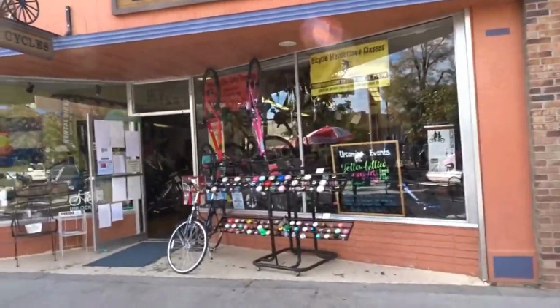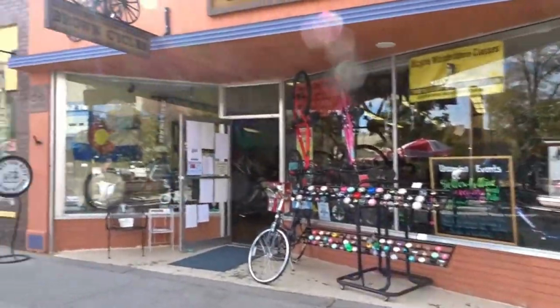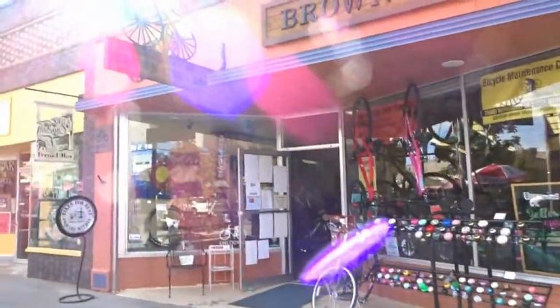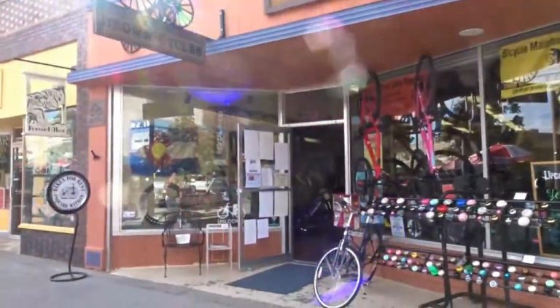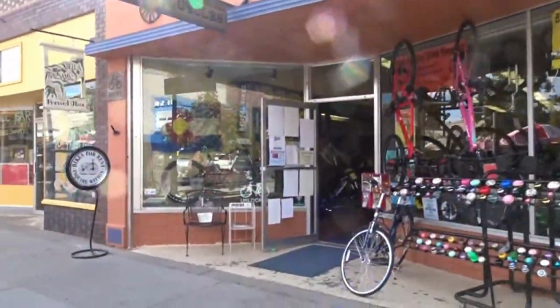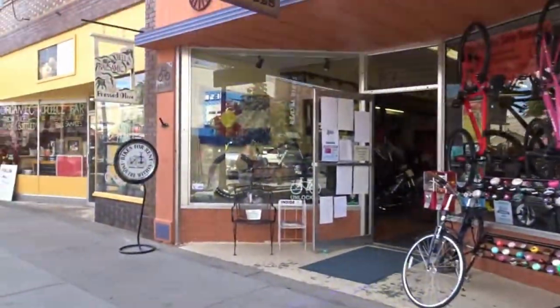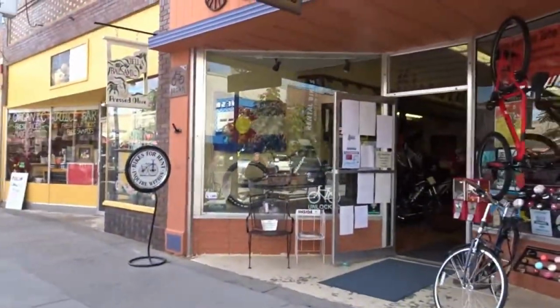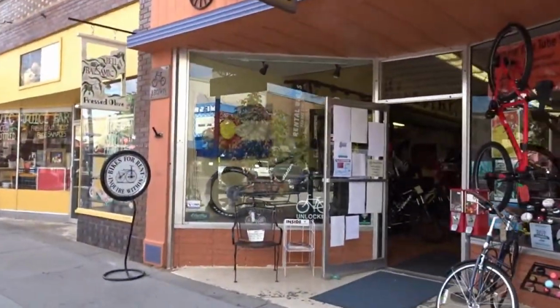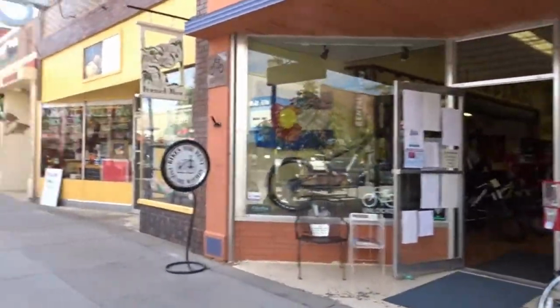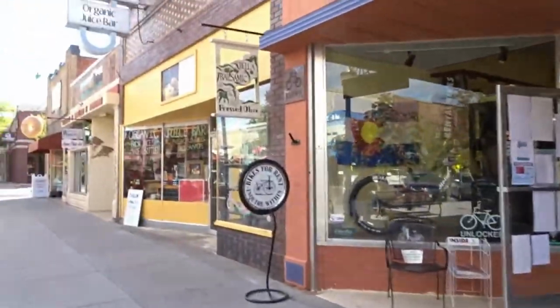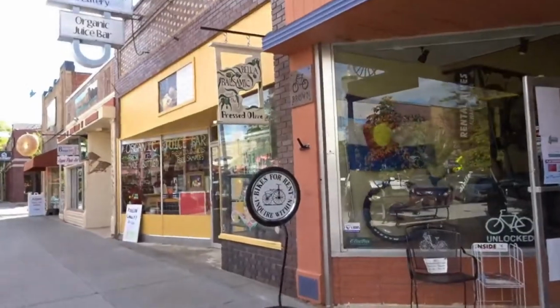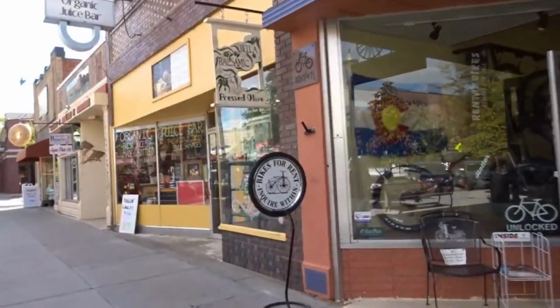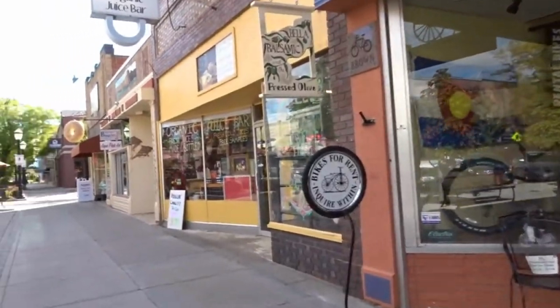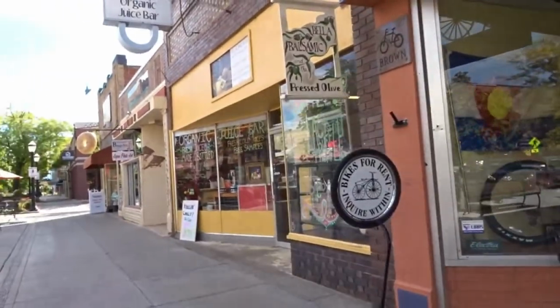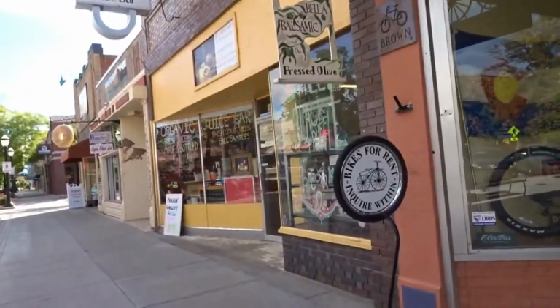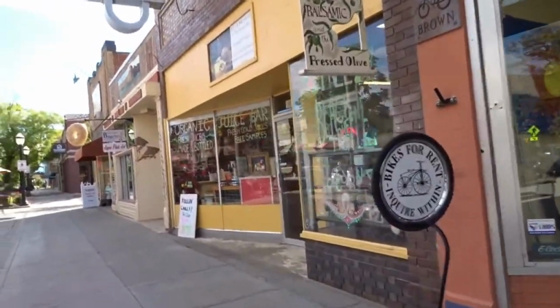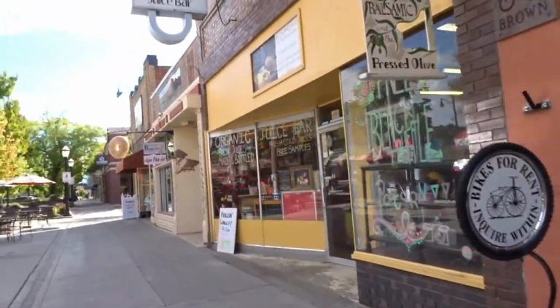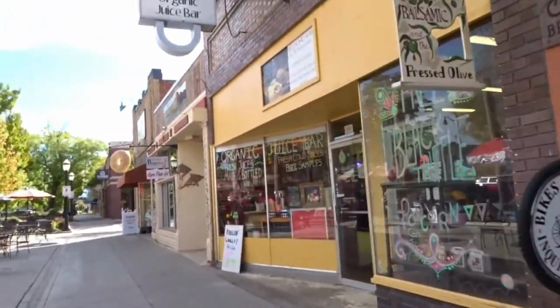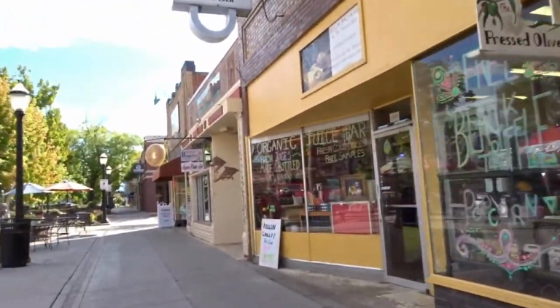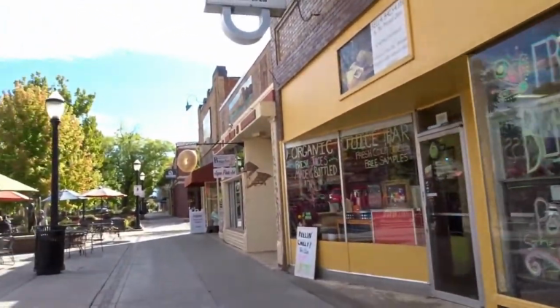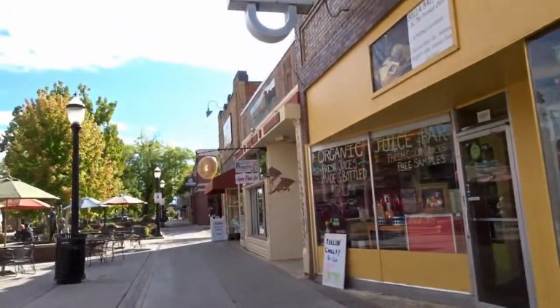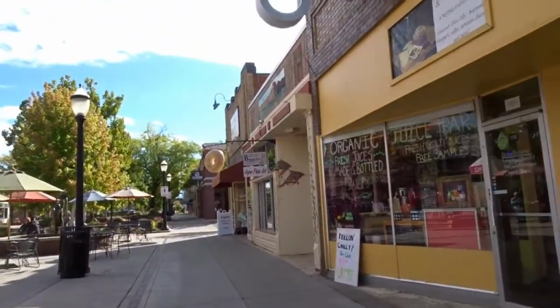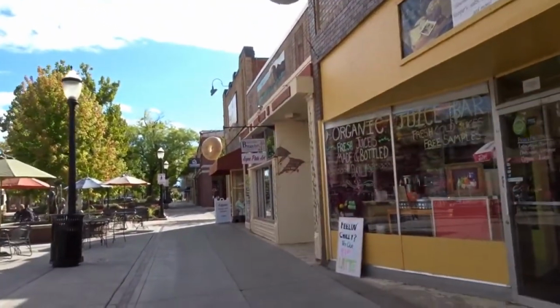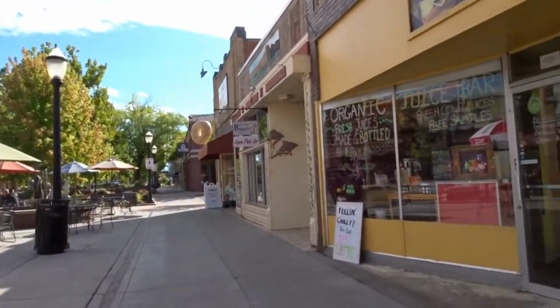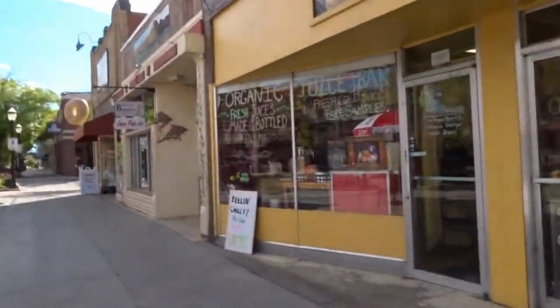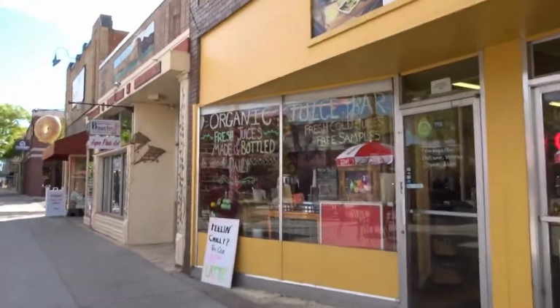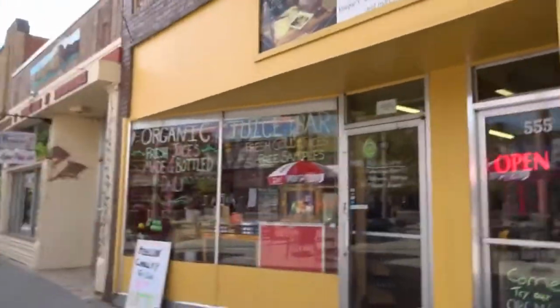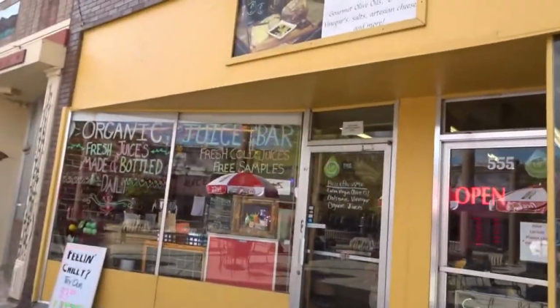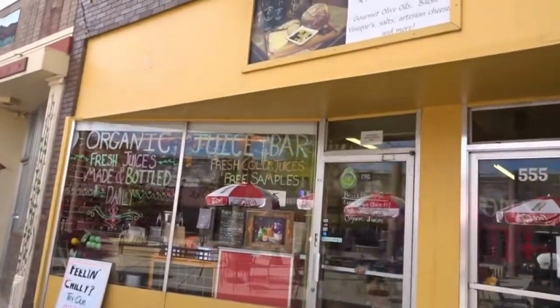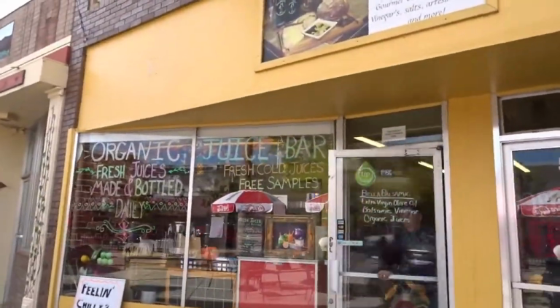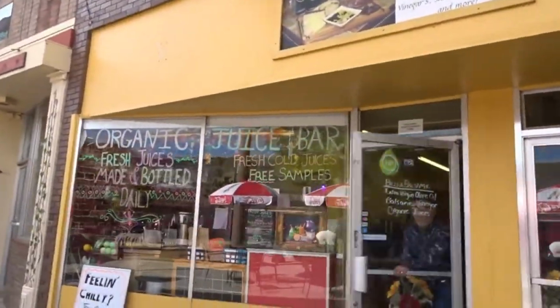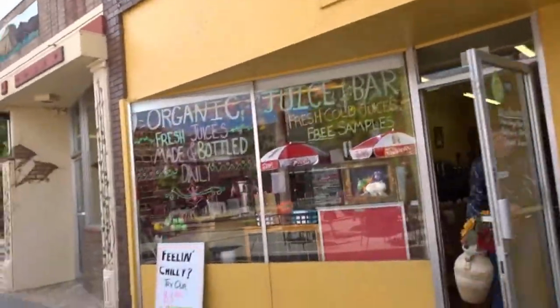I'm on Main Street in Grand Junction again and I'm going to take you to my favorite place to come, sit, relax. It's going to be next to our Bella of Islamic that we've gone to already.